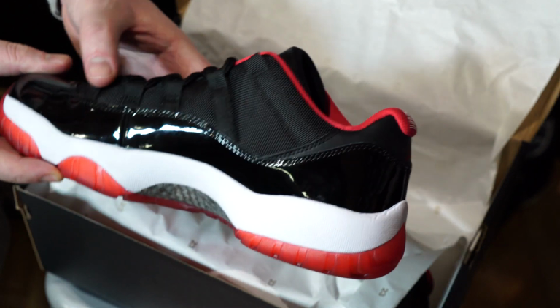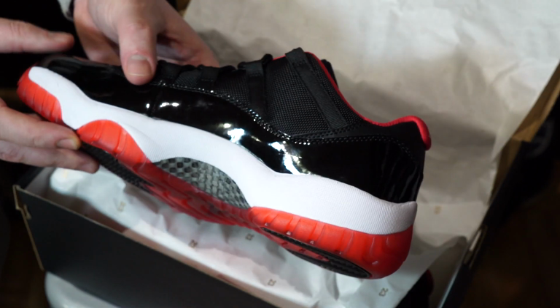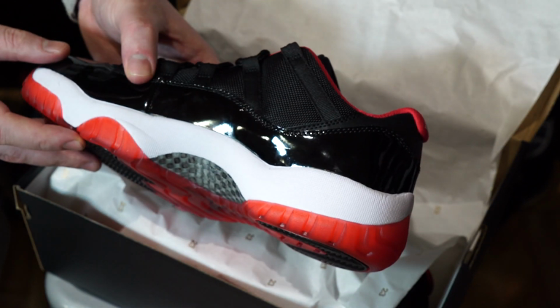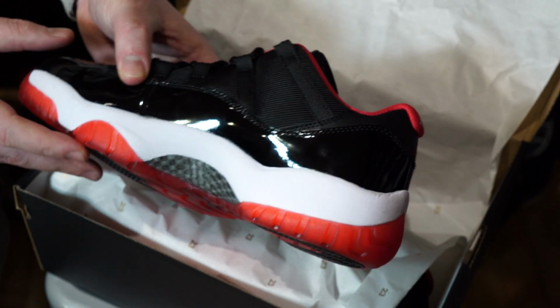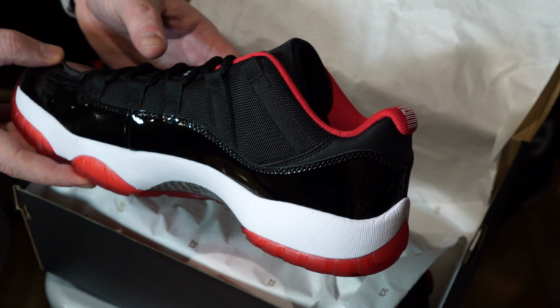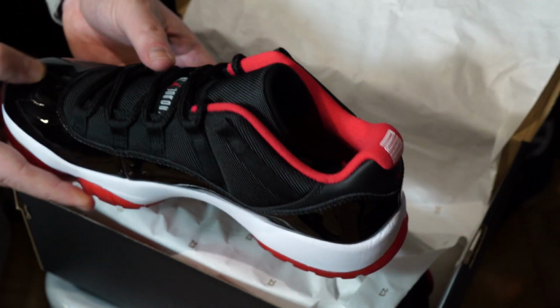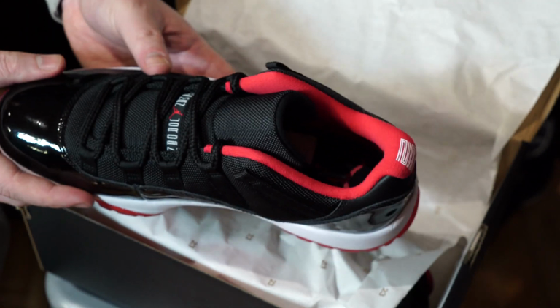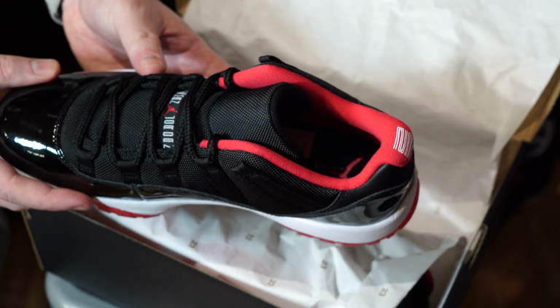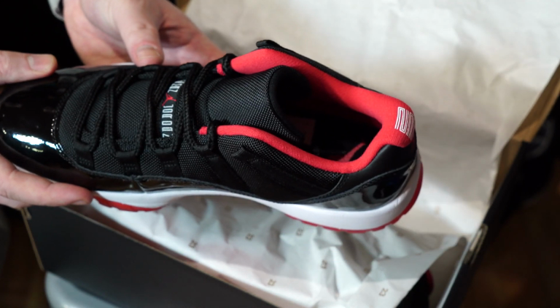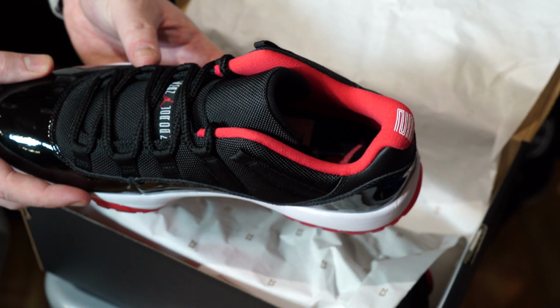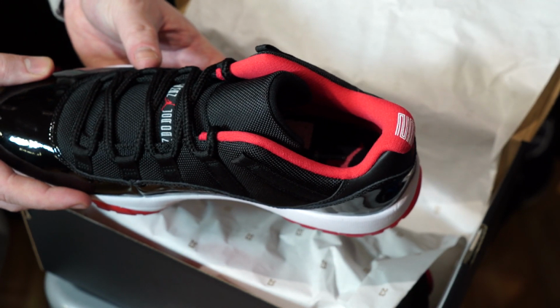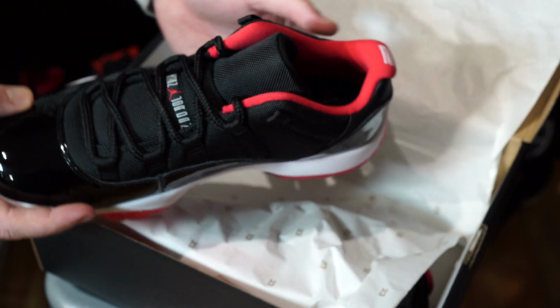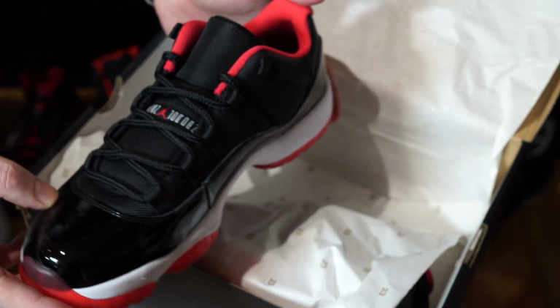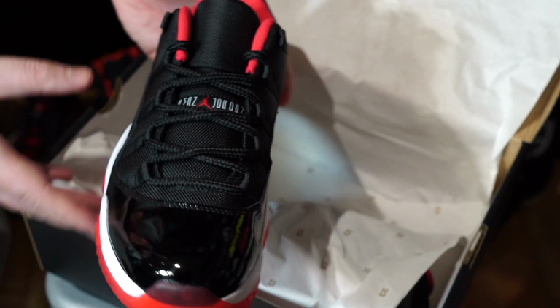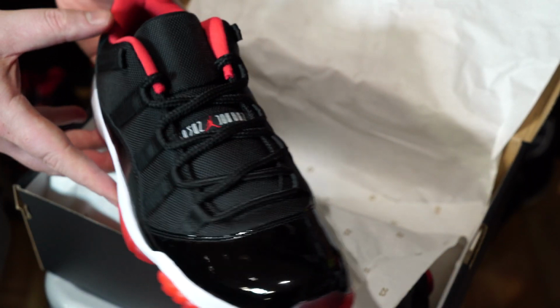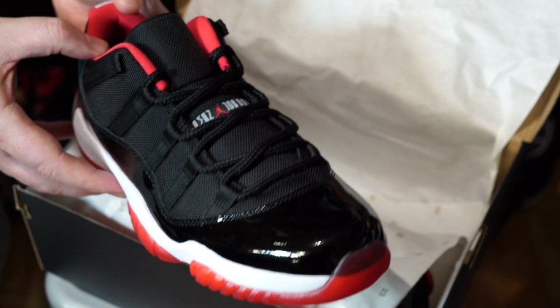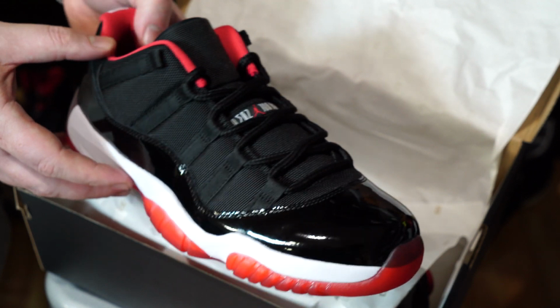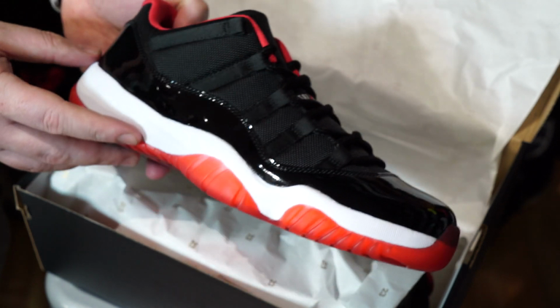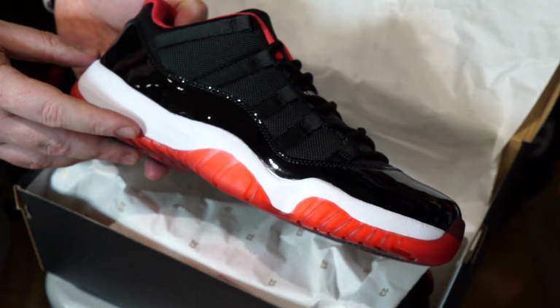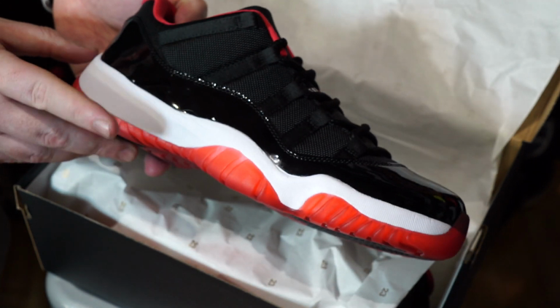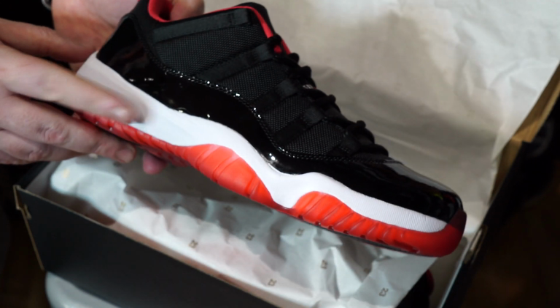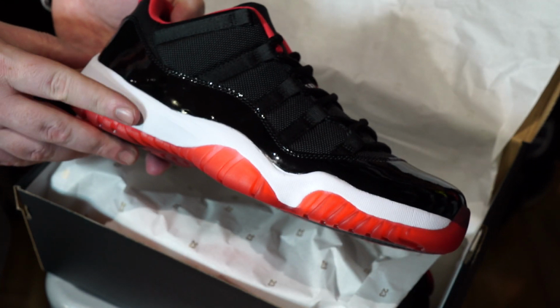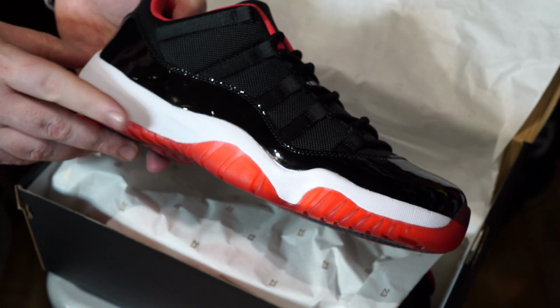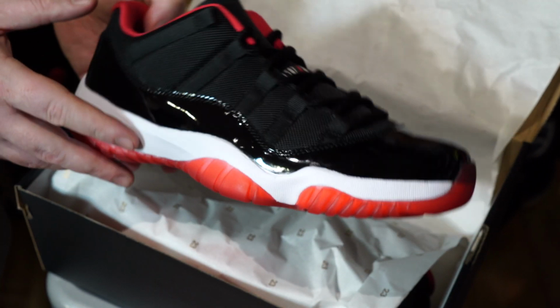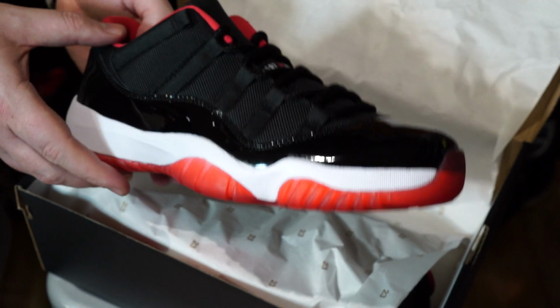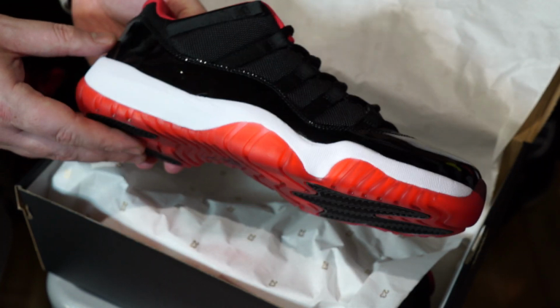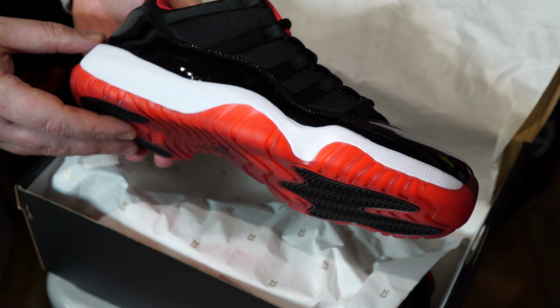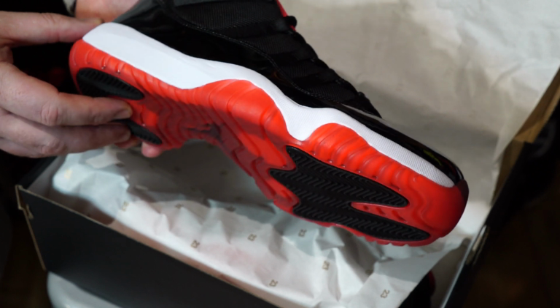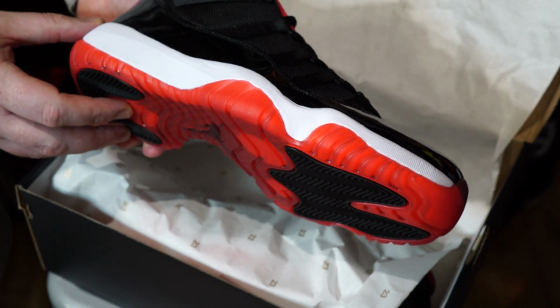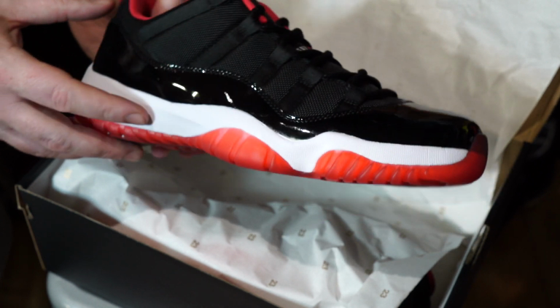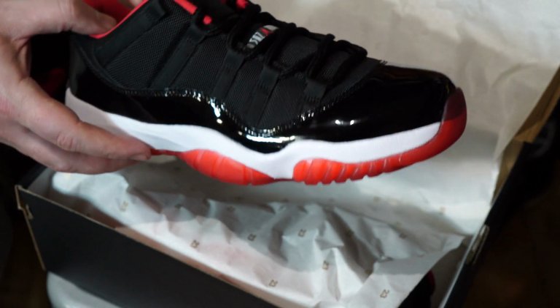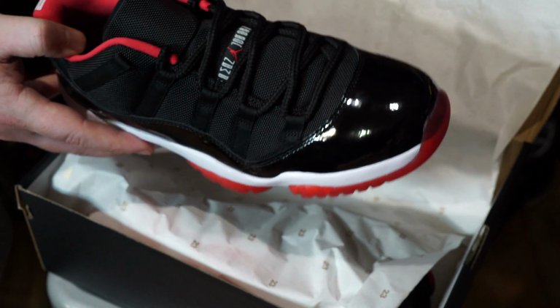There is definitely a big movement in the low-cut field, and yes, some original people will be like, 'Oh, it's not the OG high,' but I can guarantee especially in the US market coming into summertime, it's going to be one of the most anticipated shoes of the year.